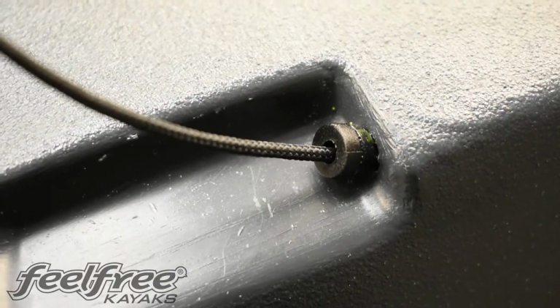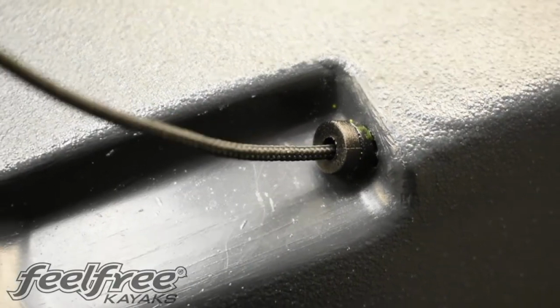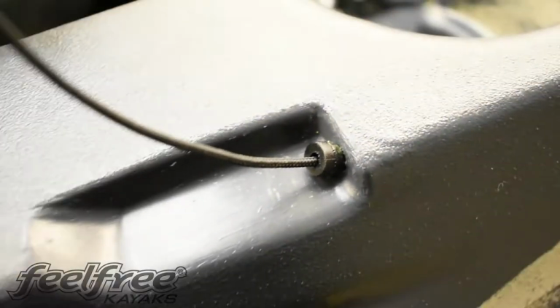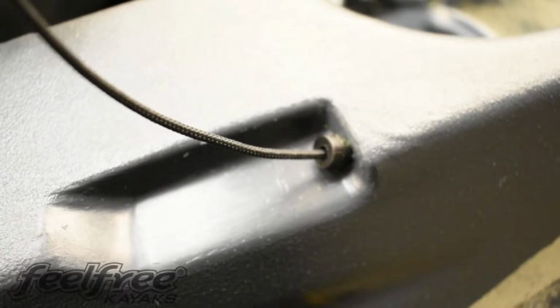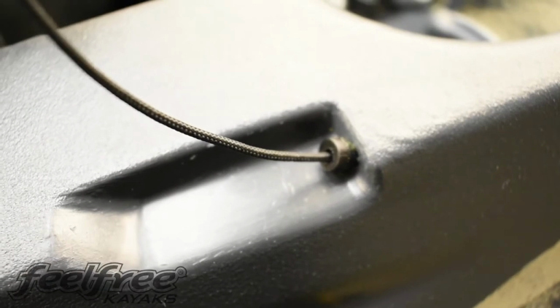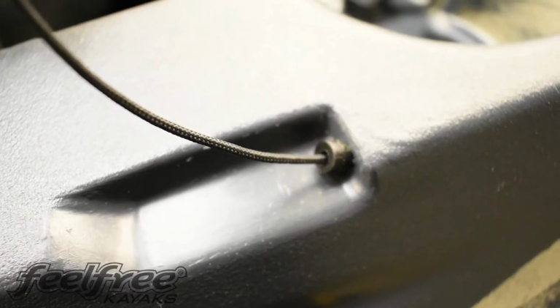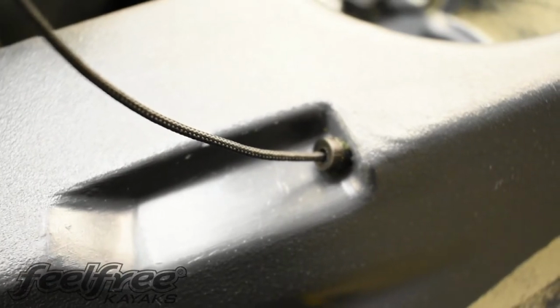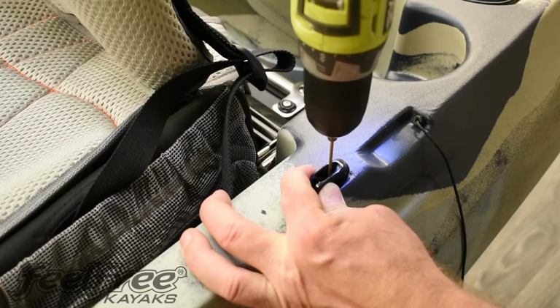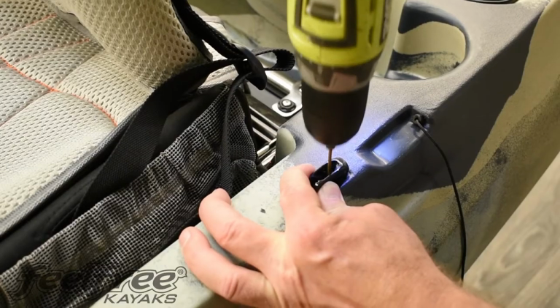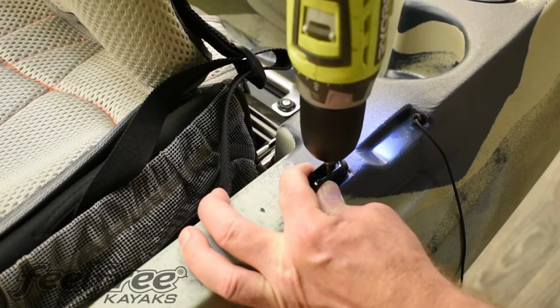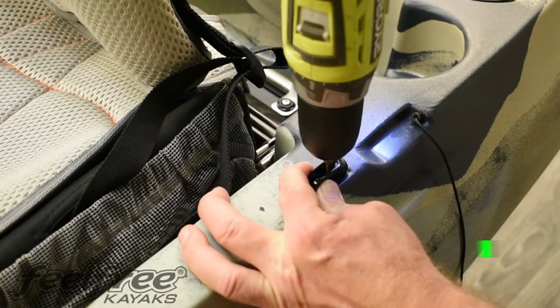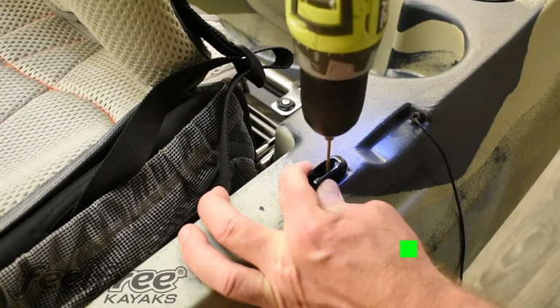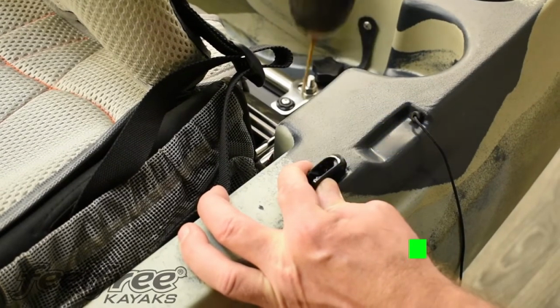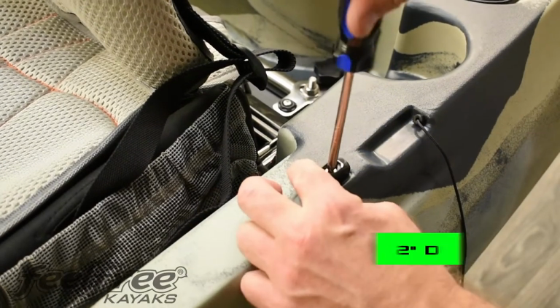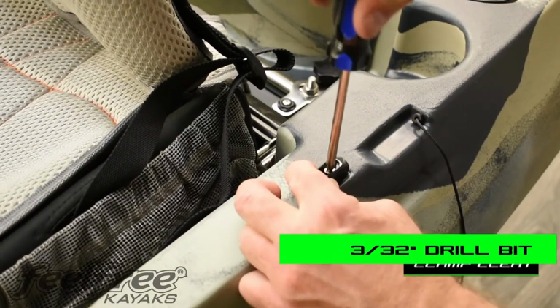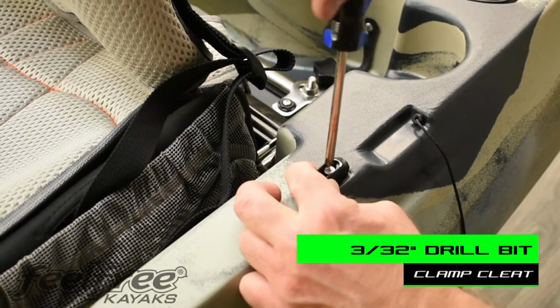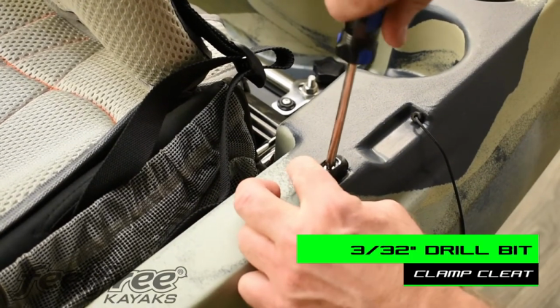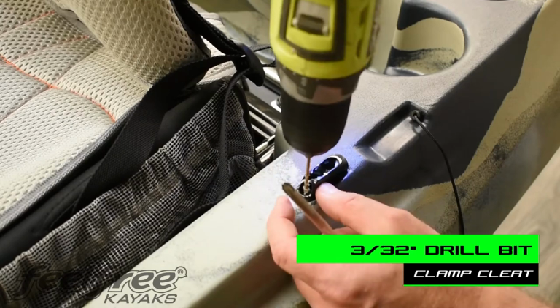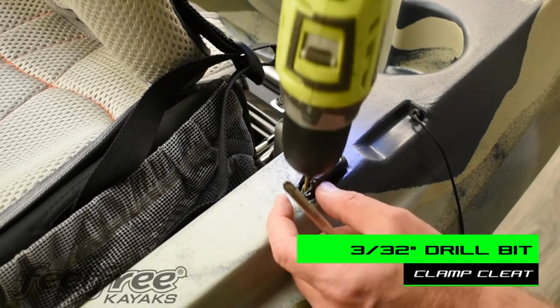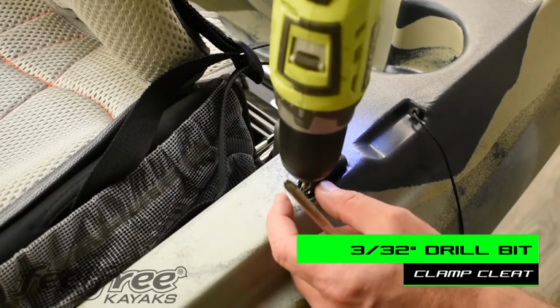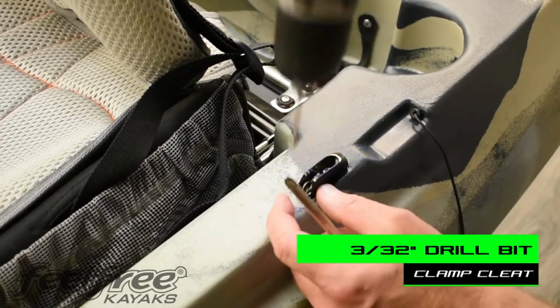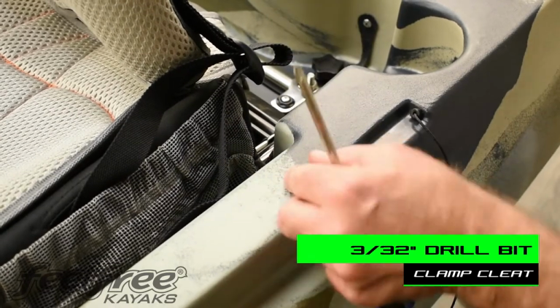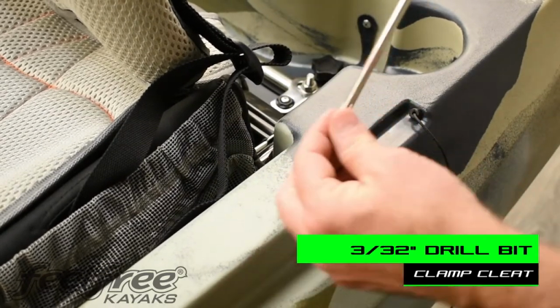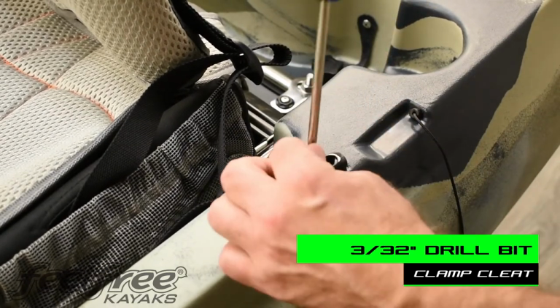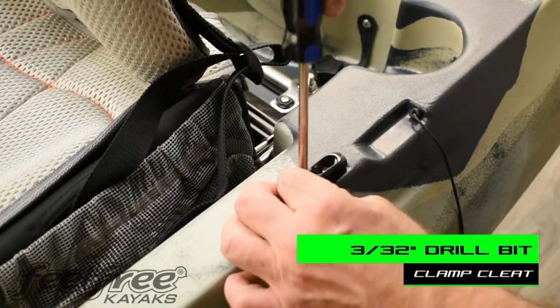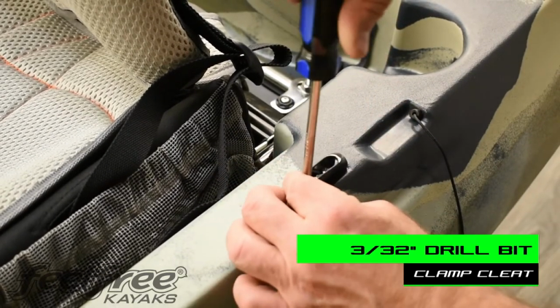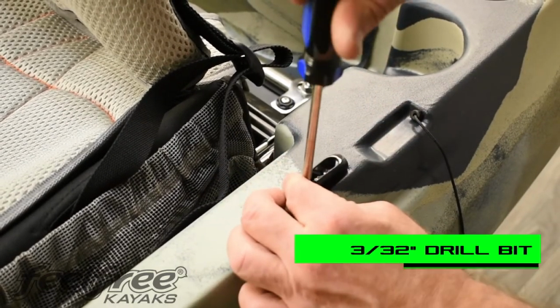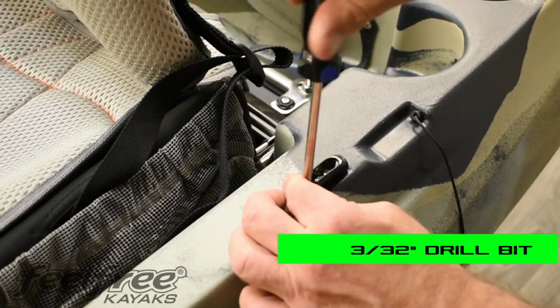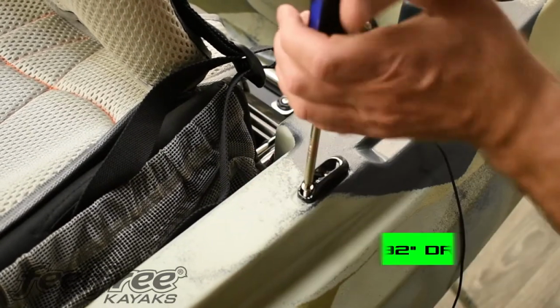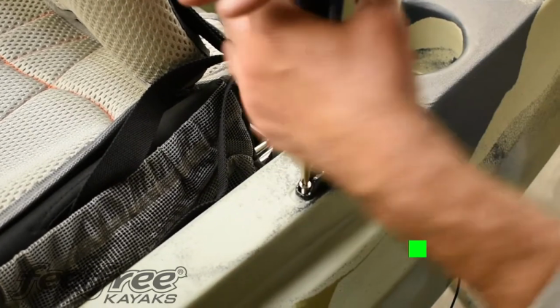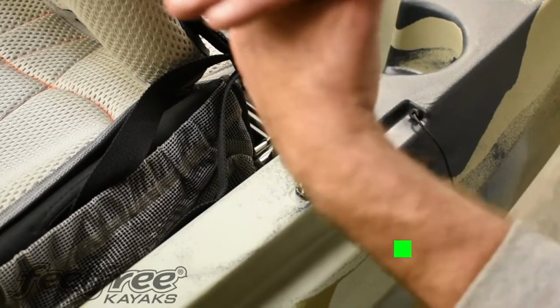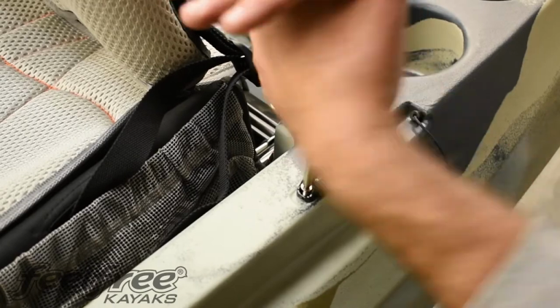Now that the uphaul cord is in place, we're going to attach the clamp cleat. This is the part that holds your rudder in the up position.